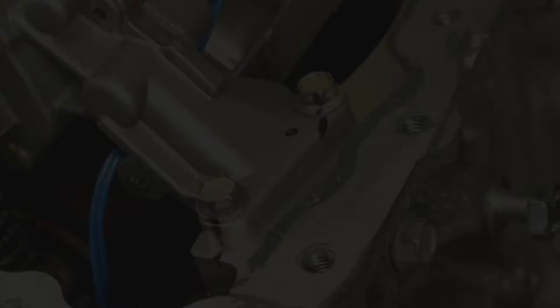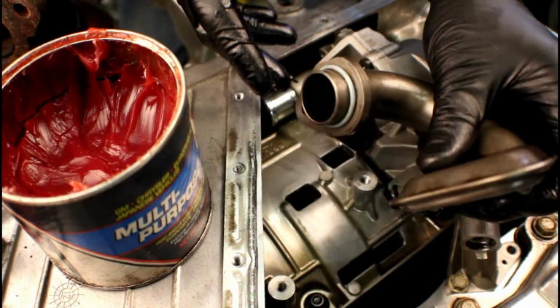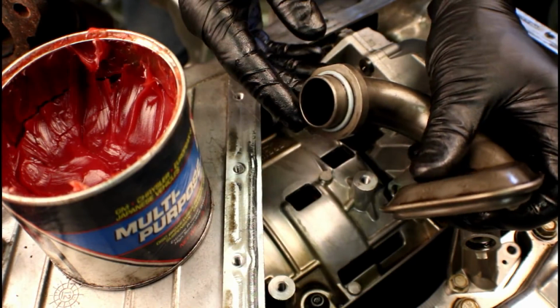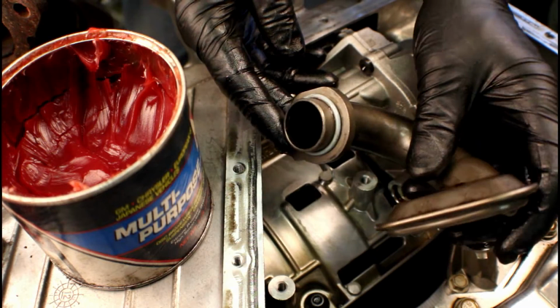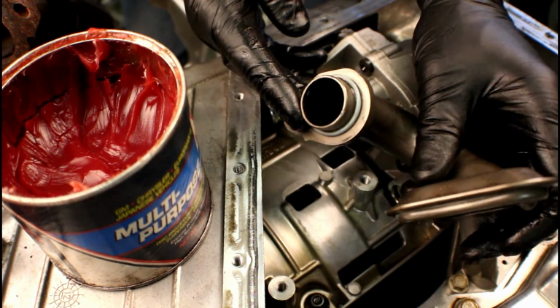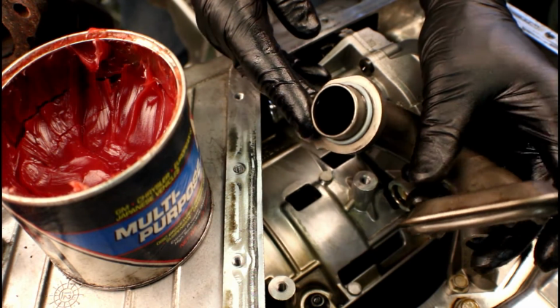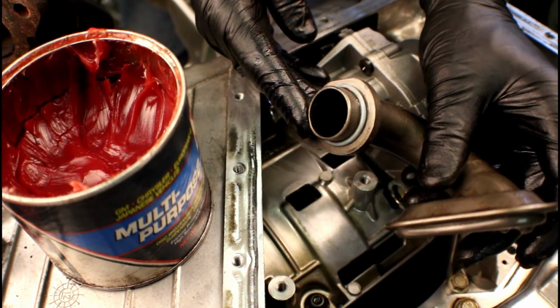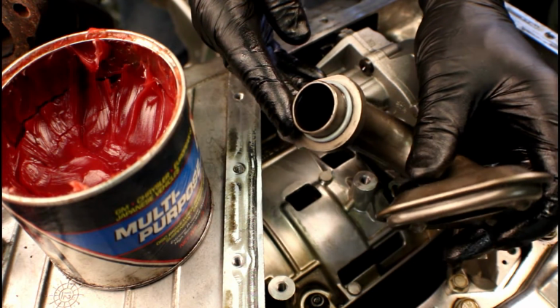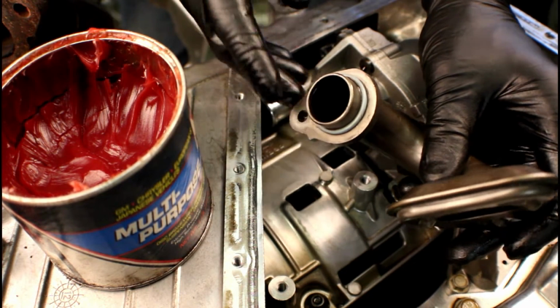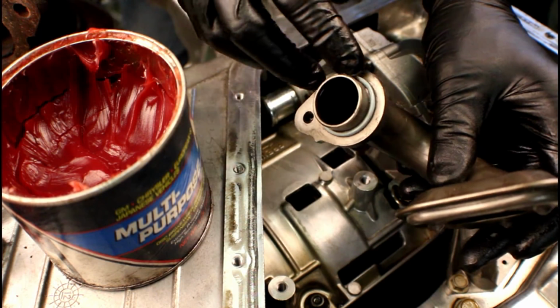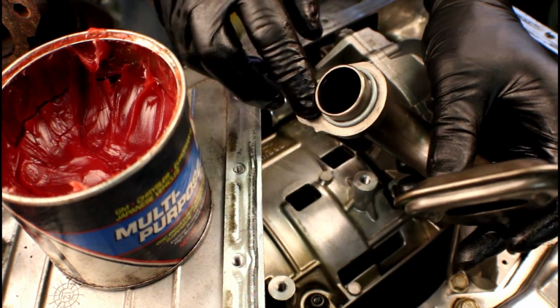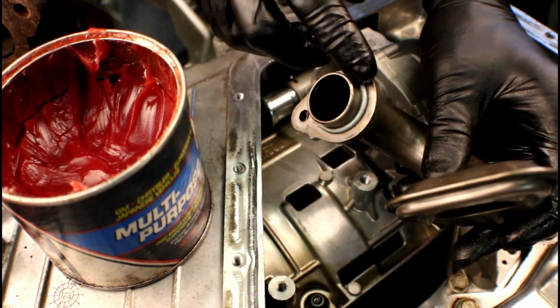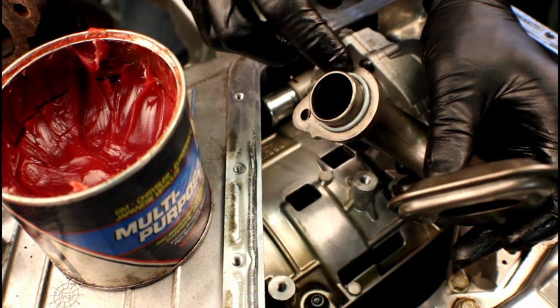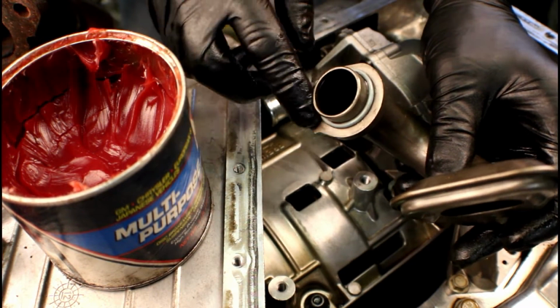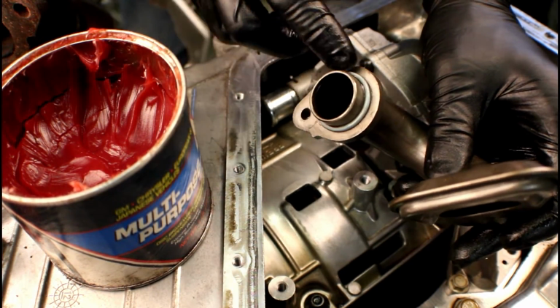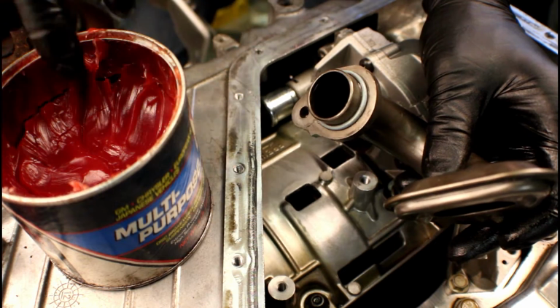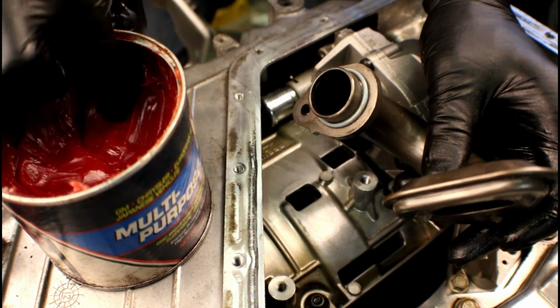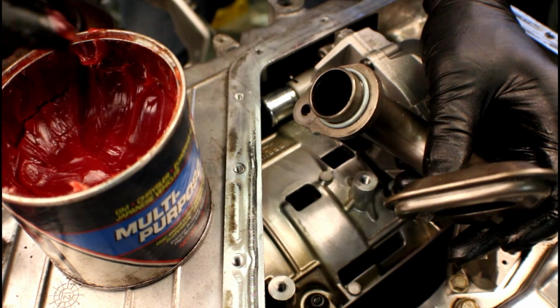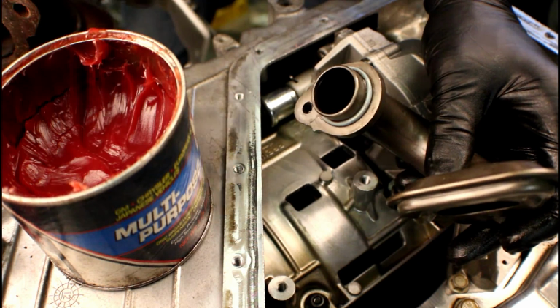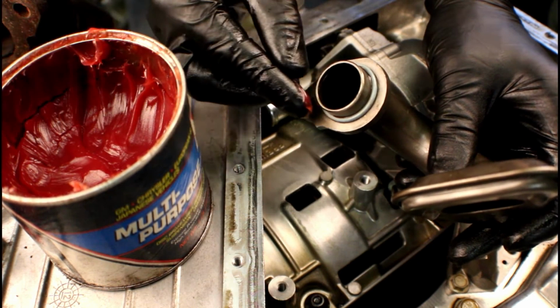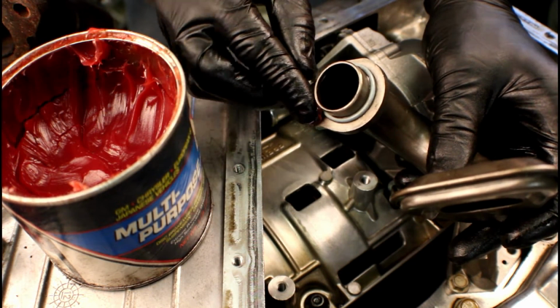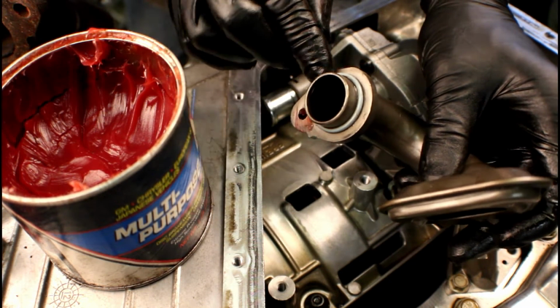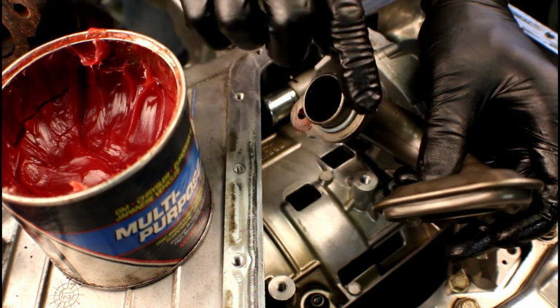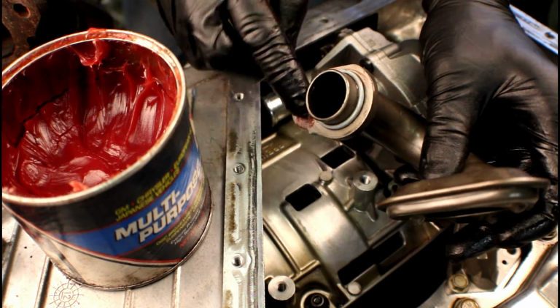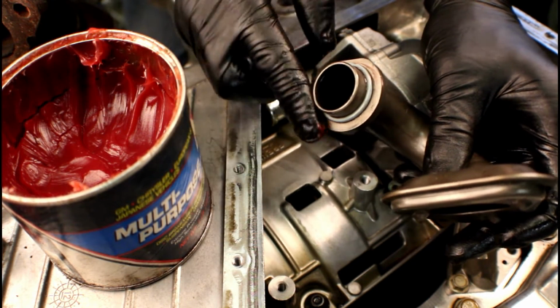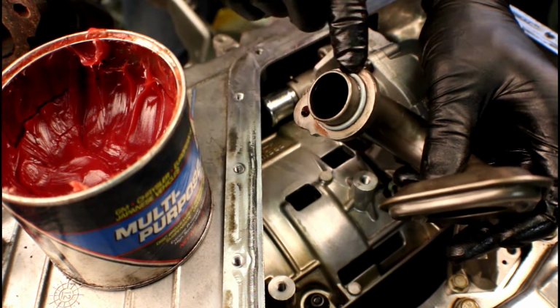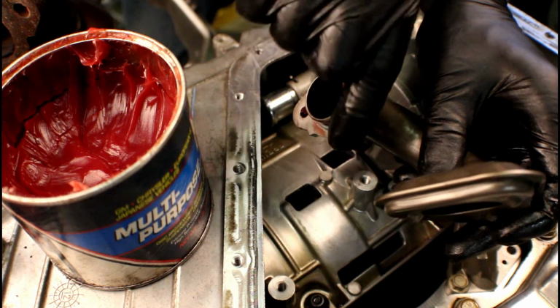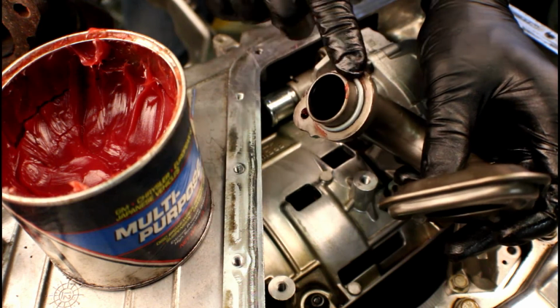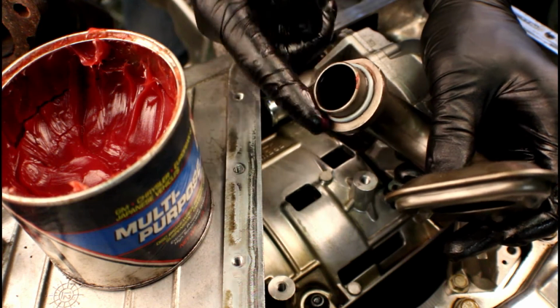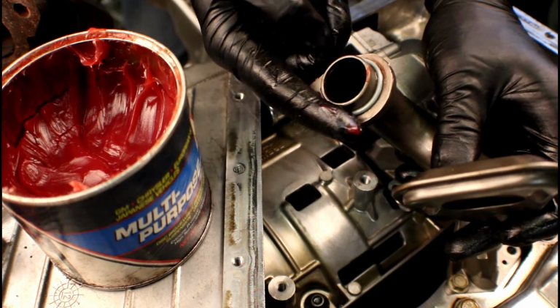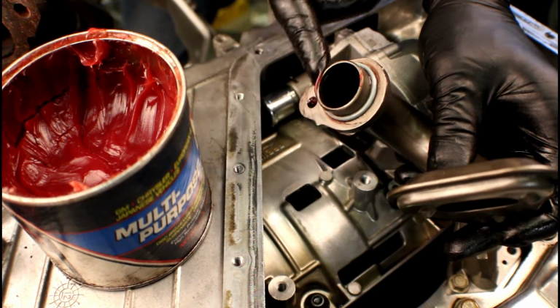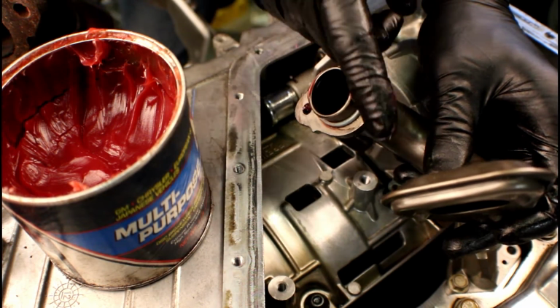Go ahead and grab the old pickup tube assembly. Right here we need to make sure we replace this O-ring. What I like to do is get some wheel bearing grease and coat the O-ring so that it slides up into the body of the pump a lot easier and I don't have to worry about it tearing.